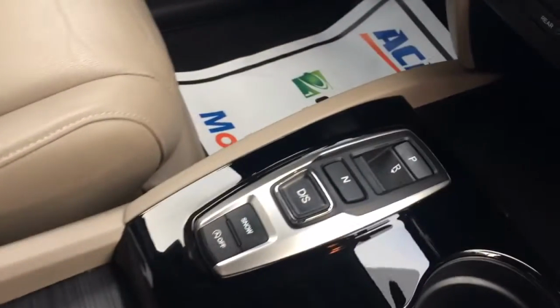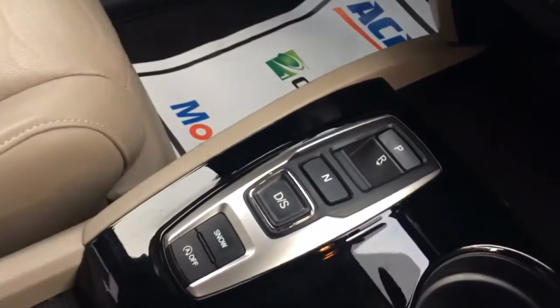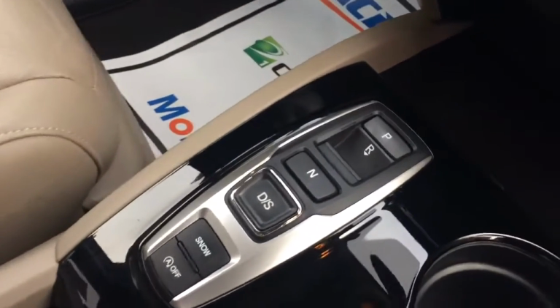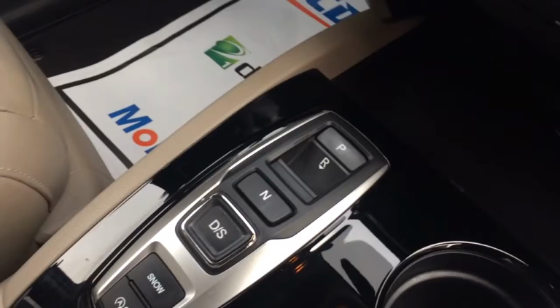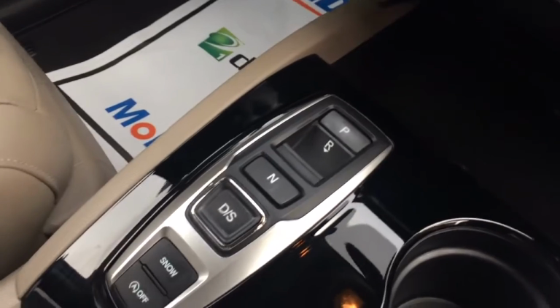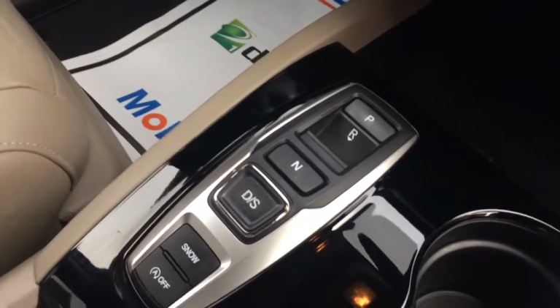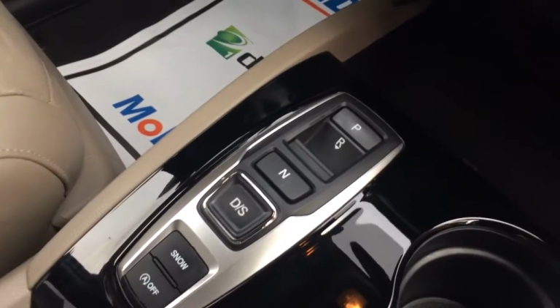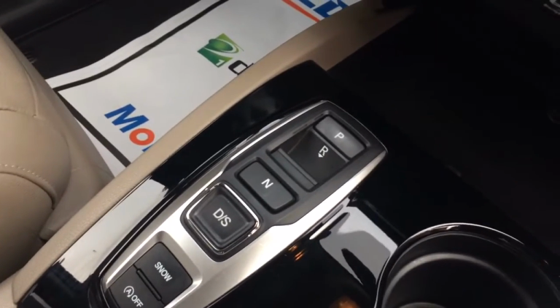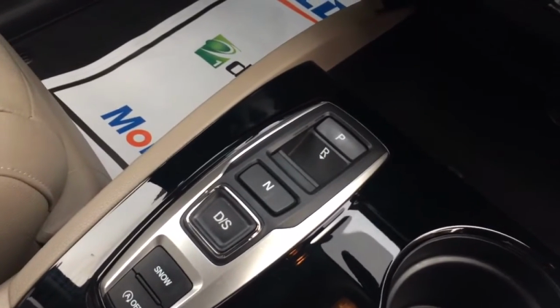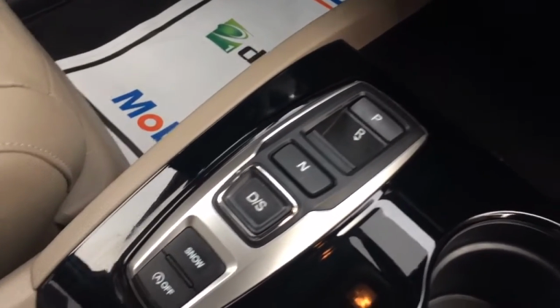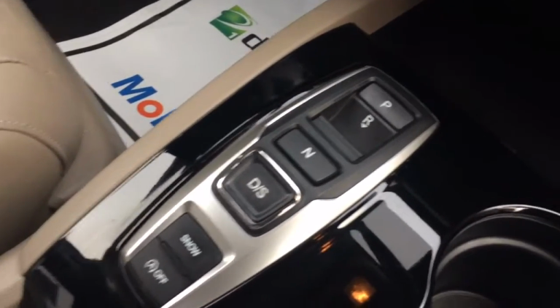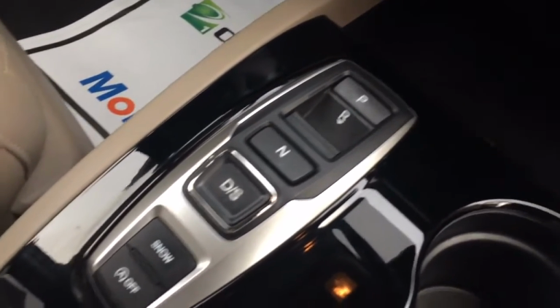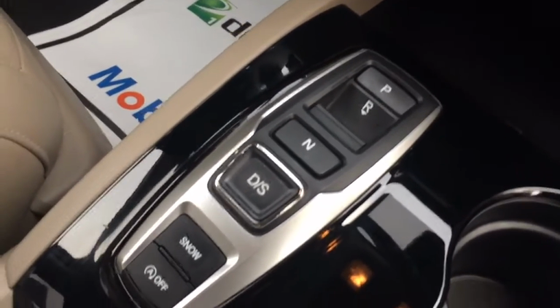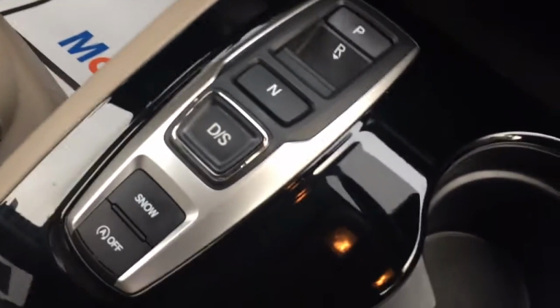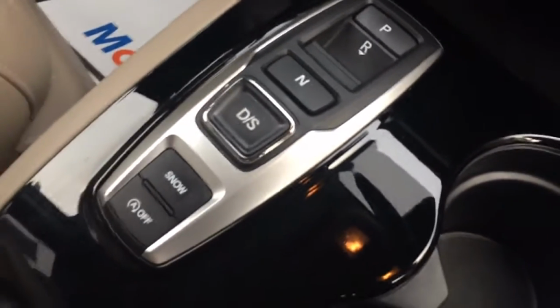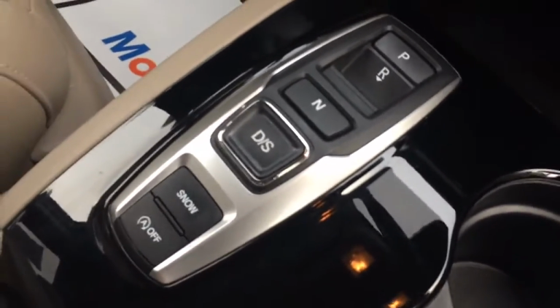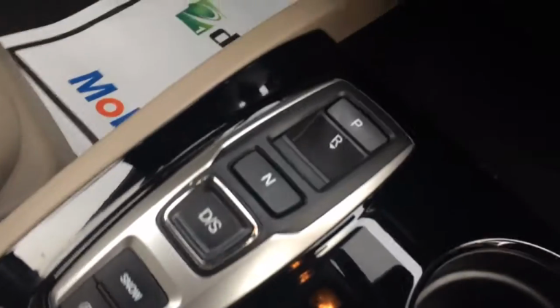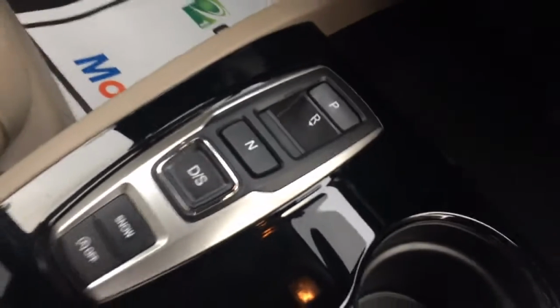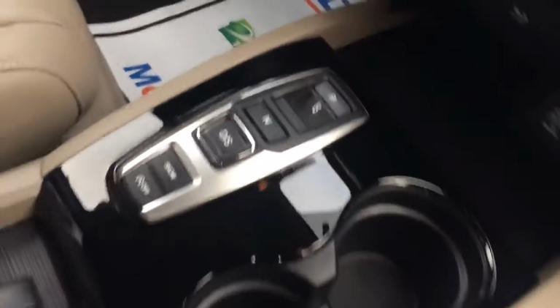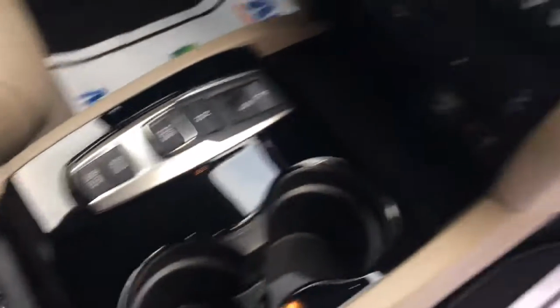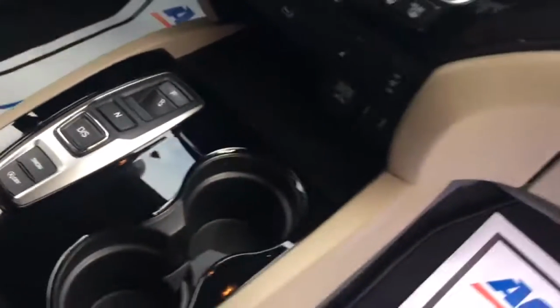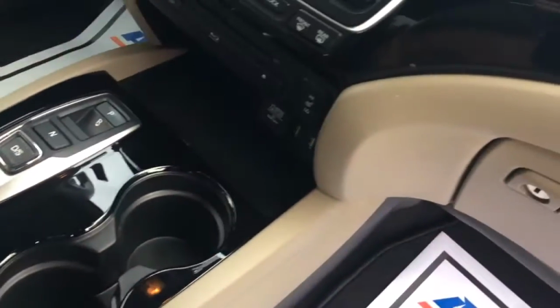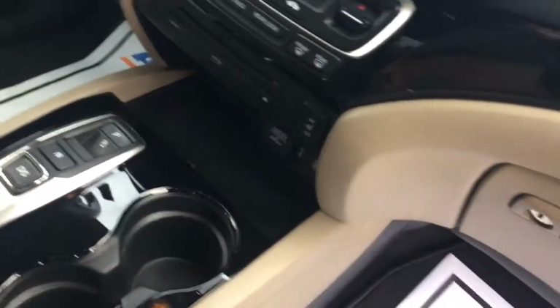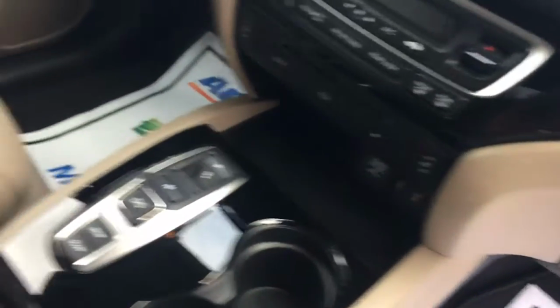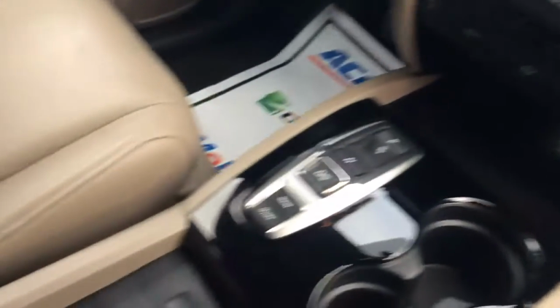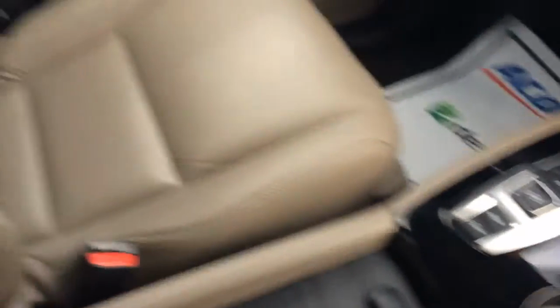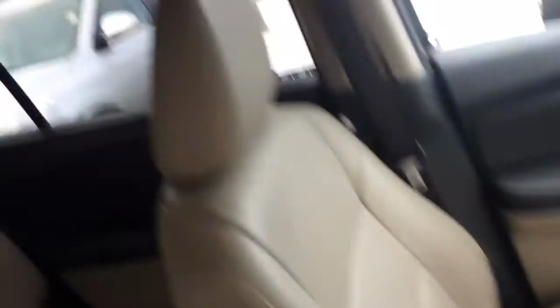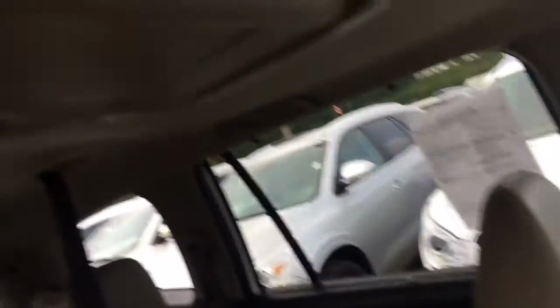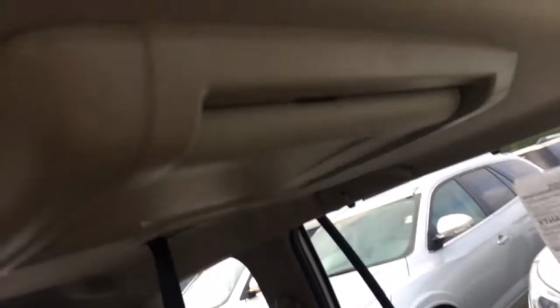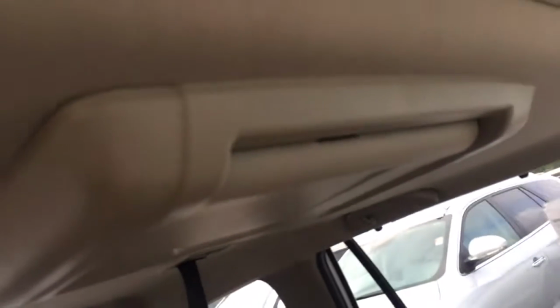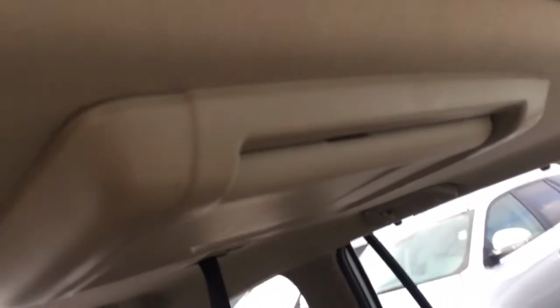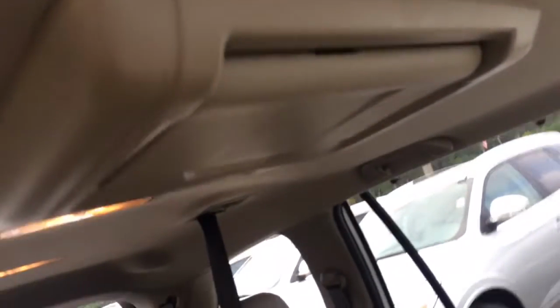Got a pretty ingenious gear control there — park, reverse, neutral, drive, all that good stuff — right here at your fingertips. CD player, Blu-ray DVD disc.